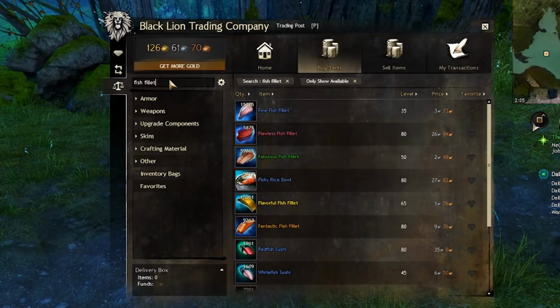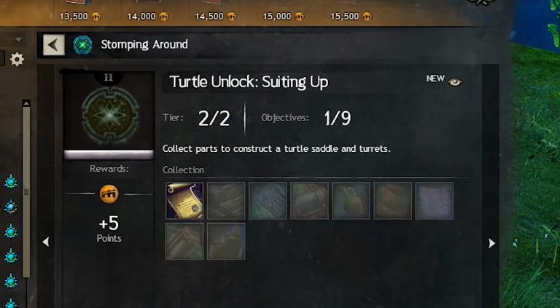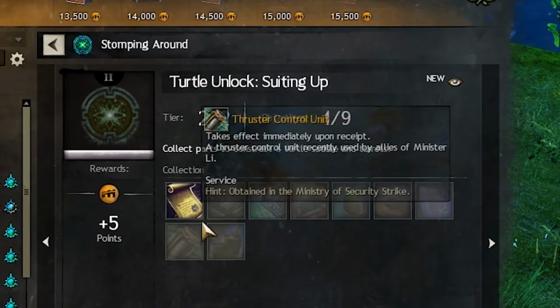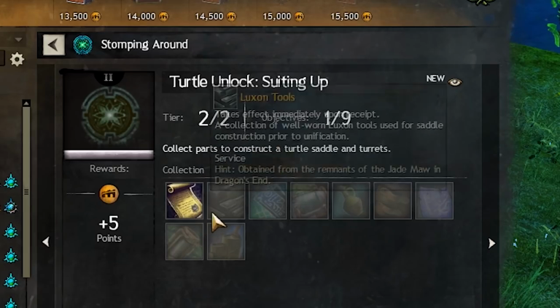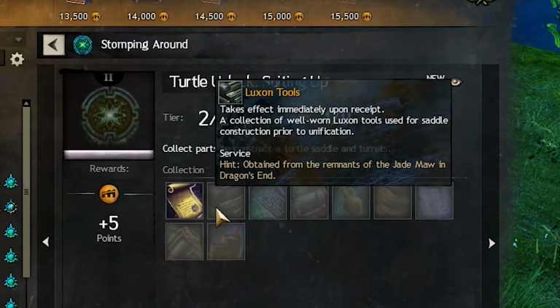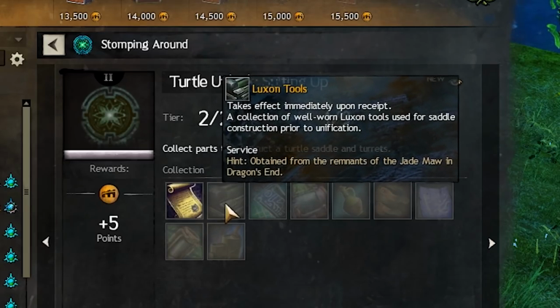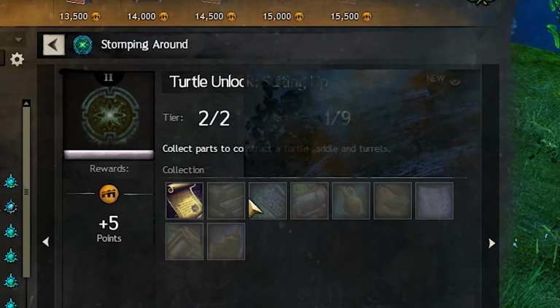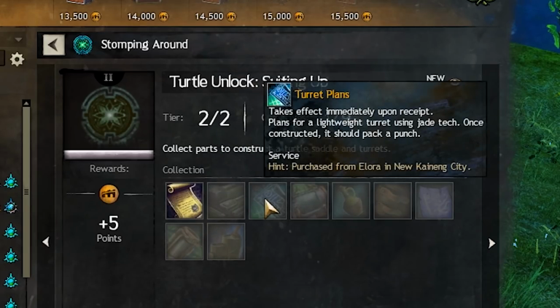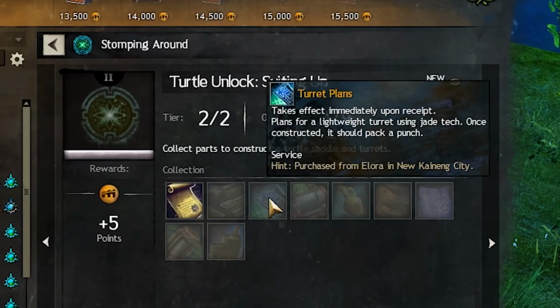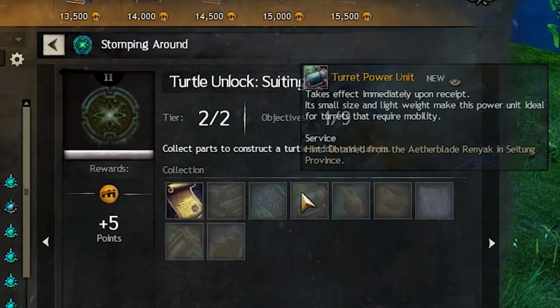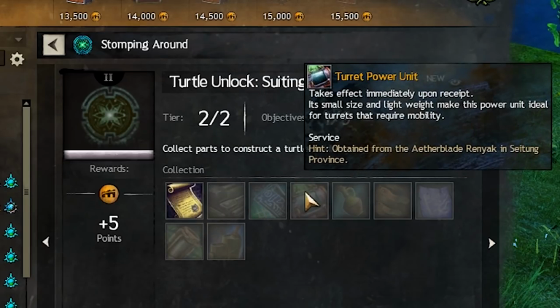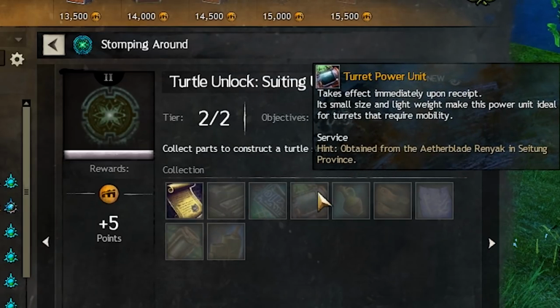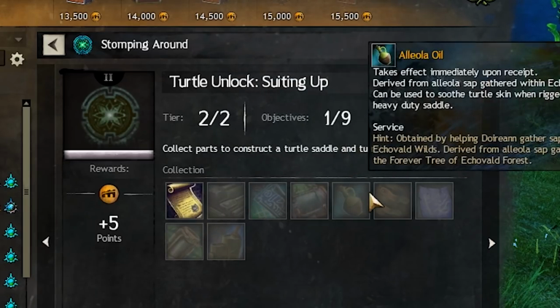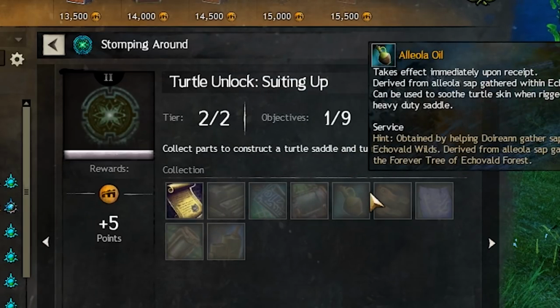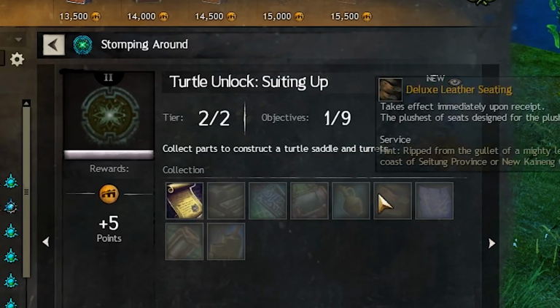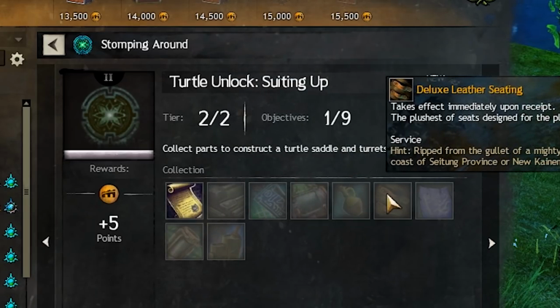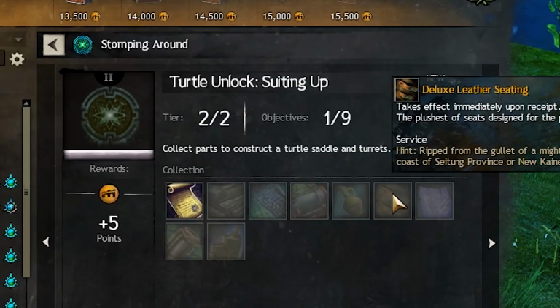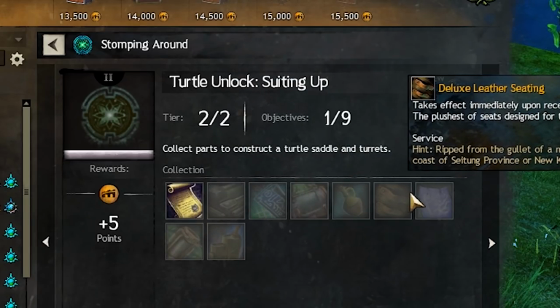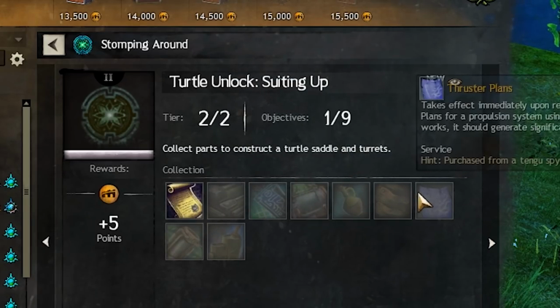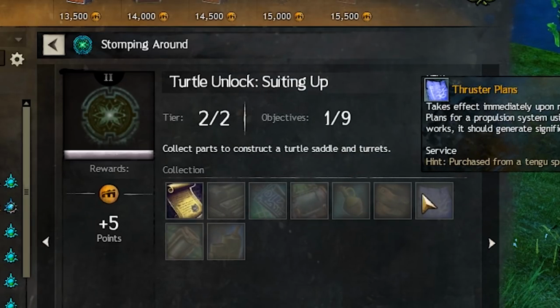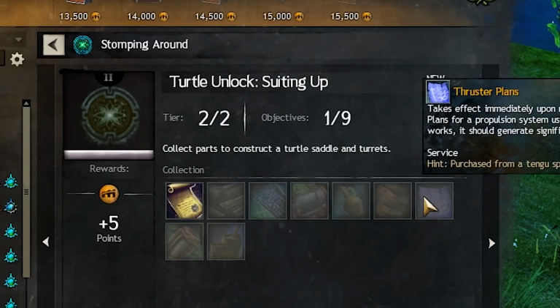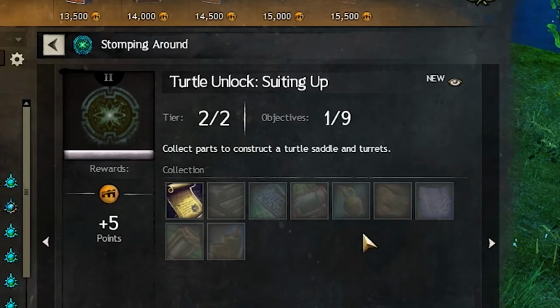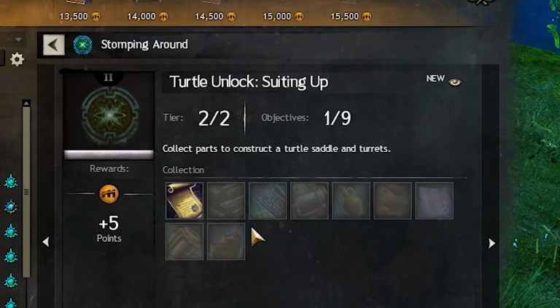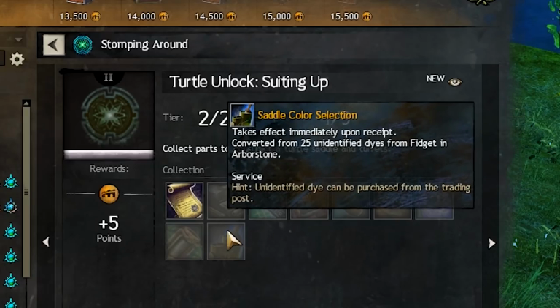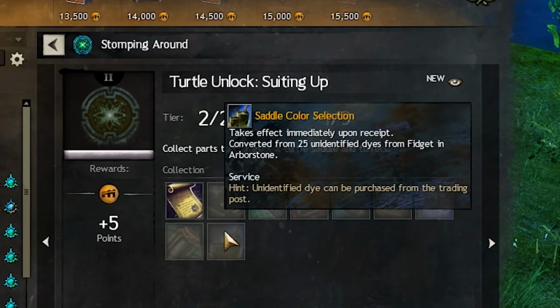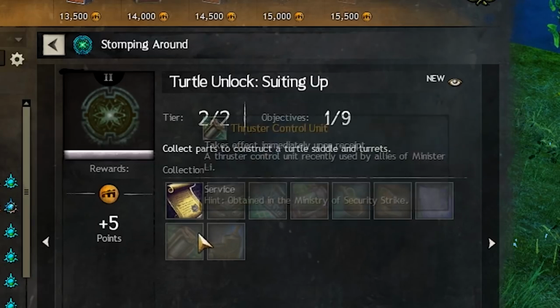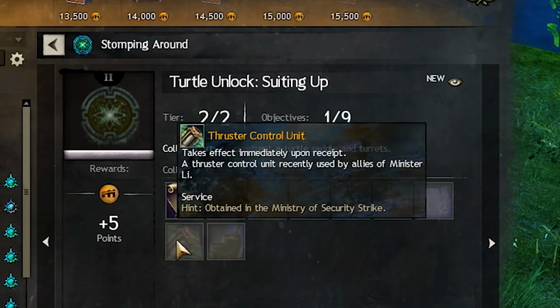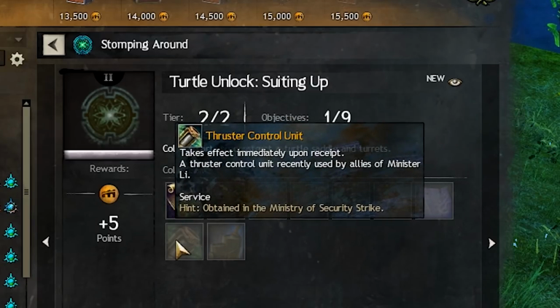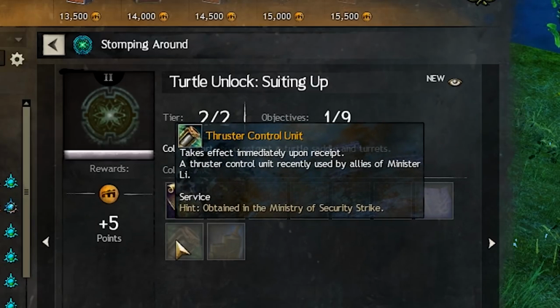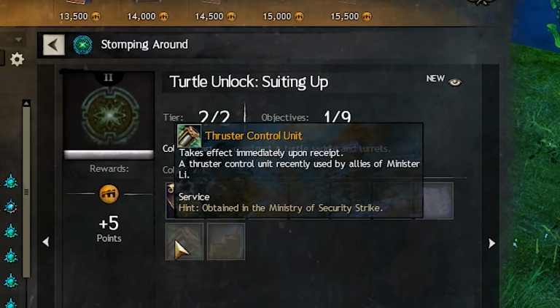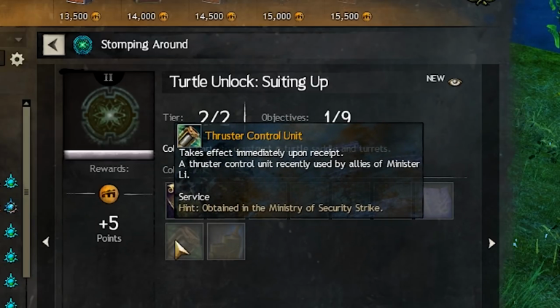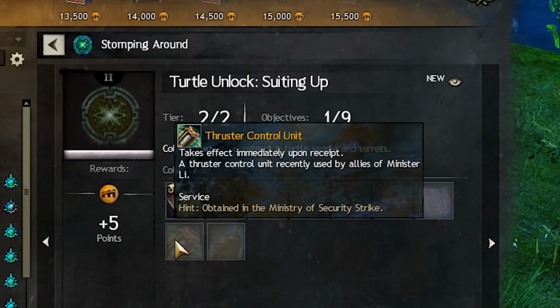After that is sorted, it's onto the meatiest collection, Suiting Up. It involves creating a saddle for your turtle, and will require completing a bunch of heart quests and events across Kantha, and even a strike mission.